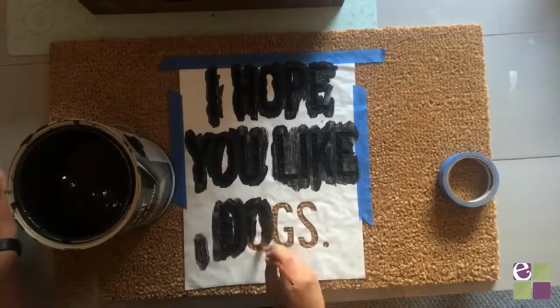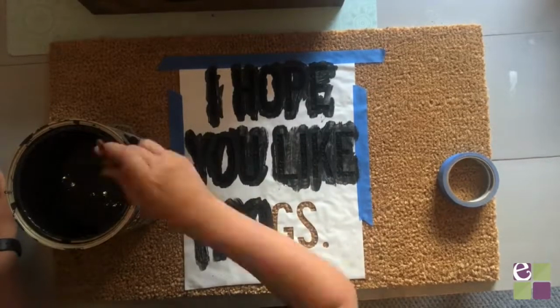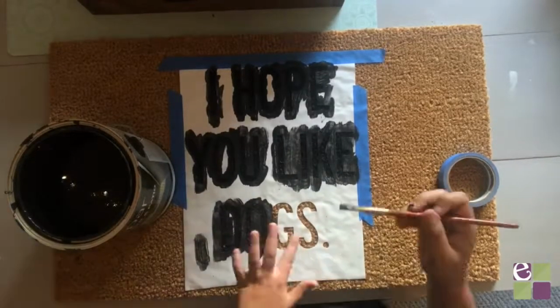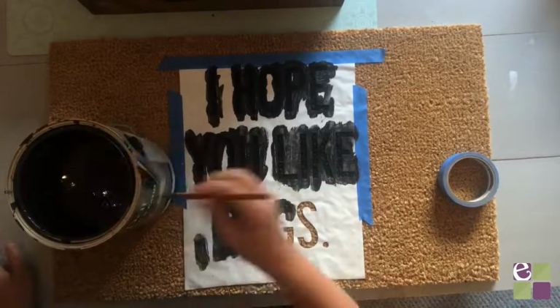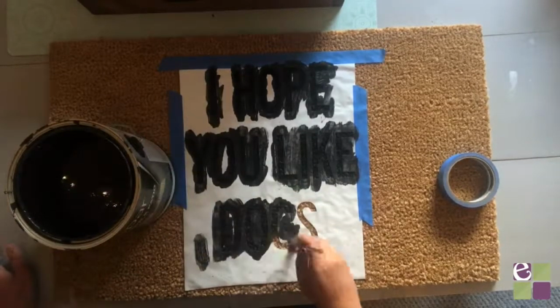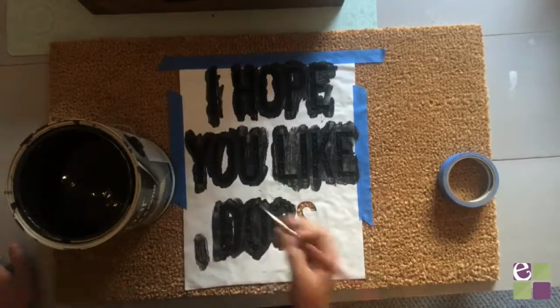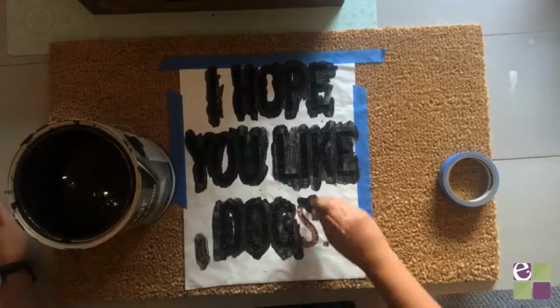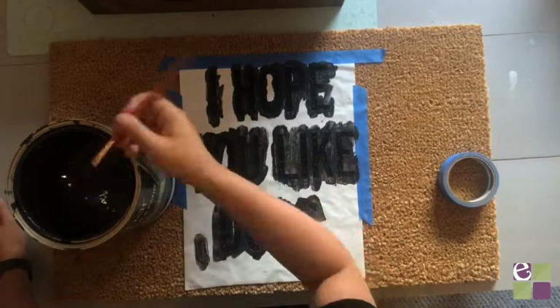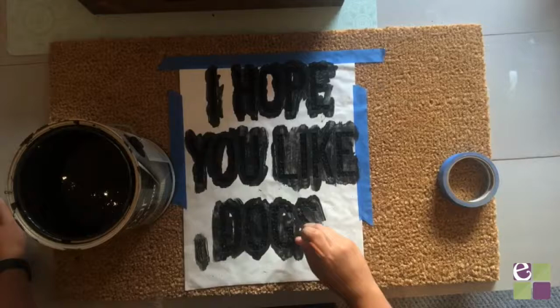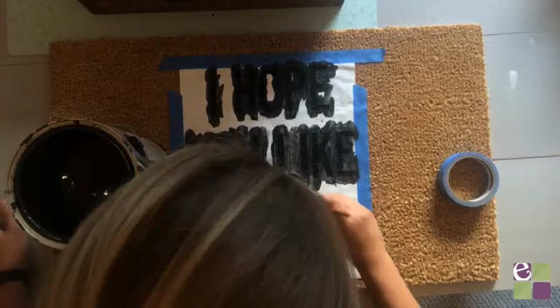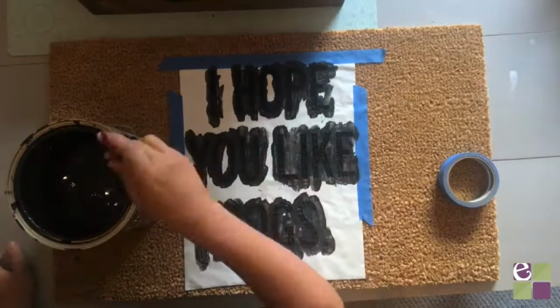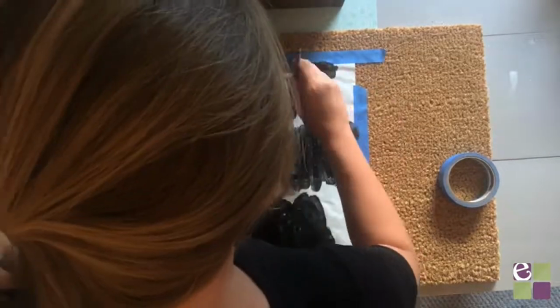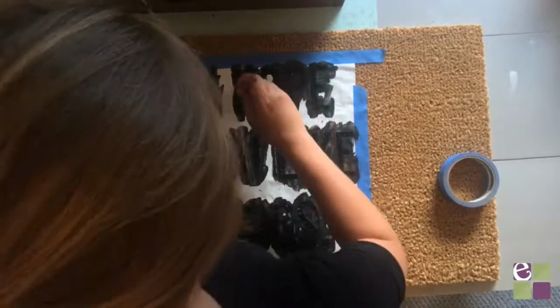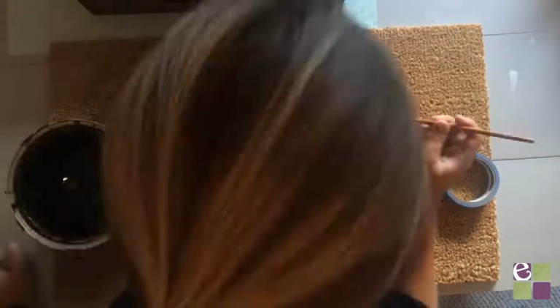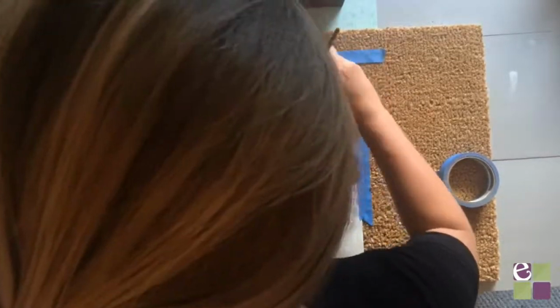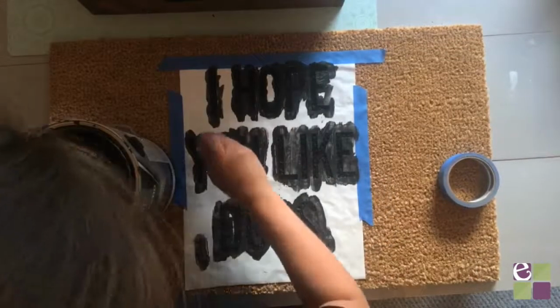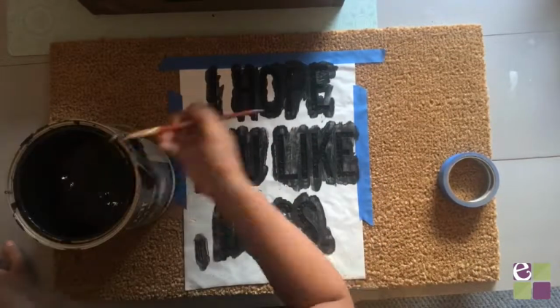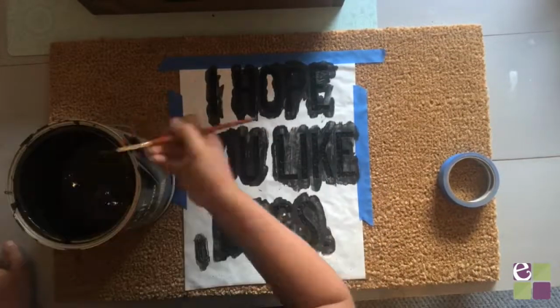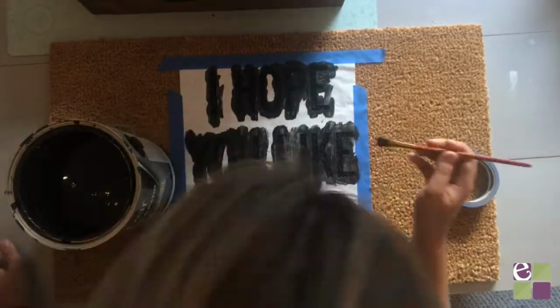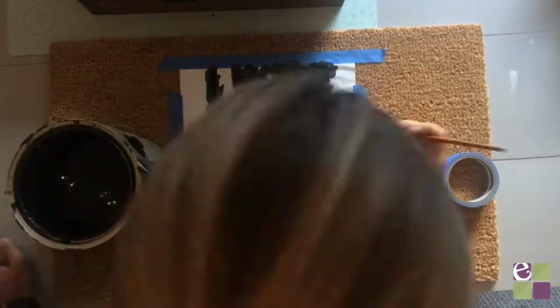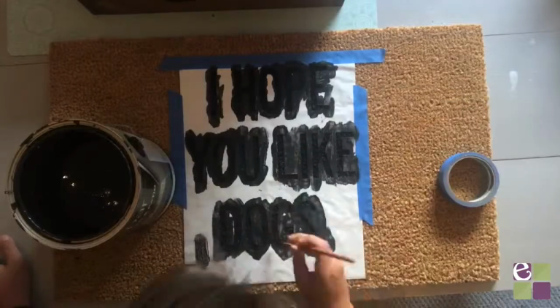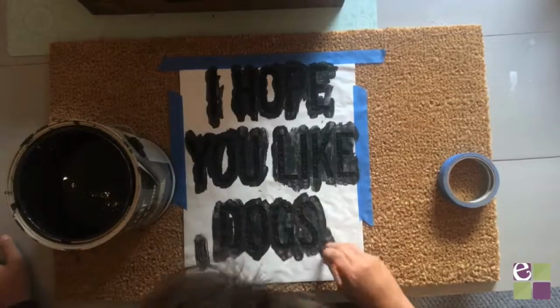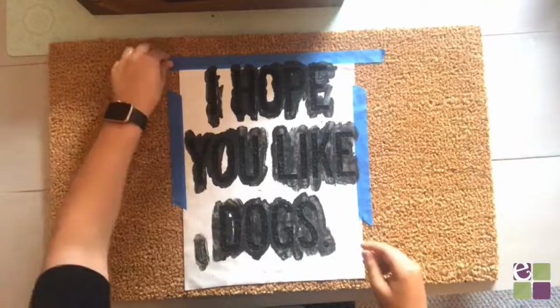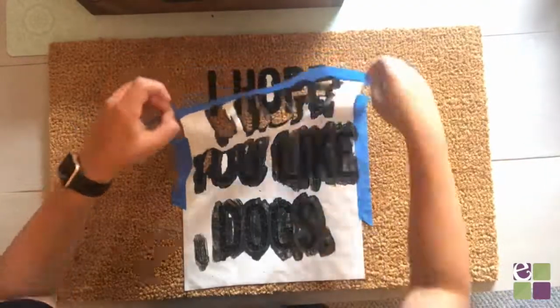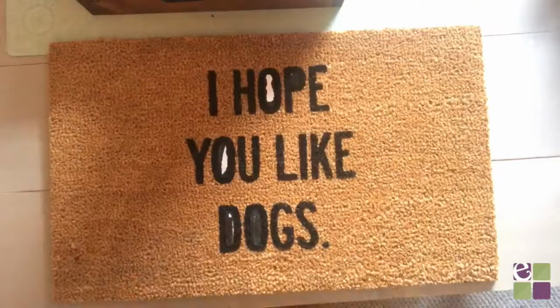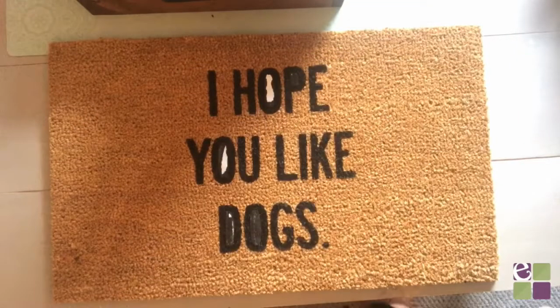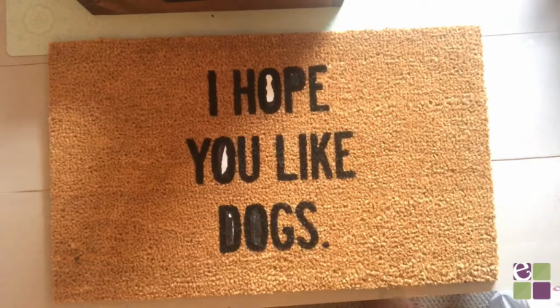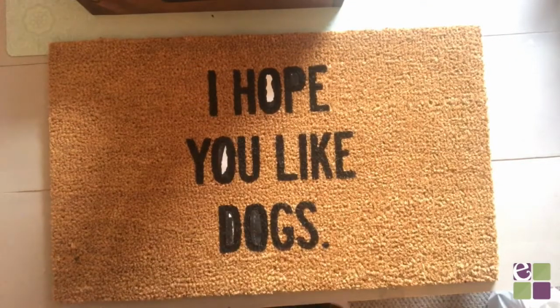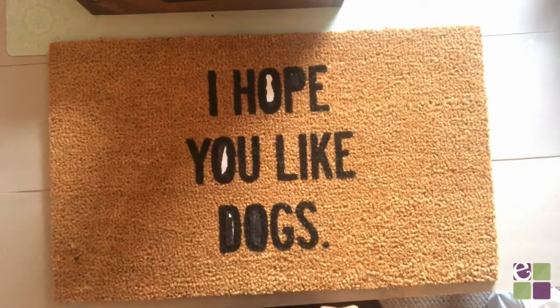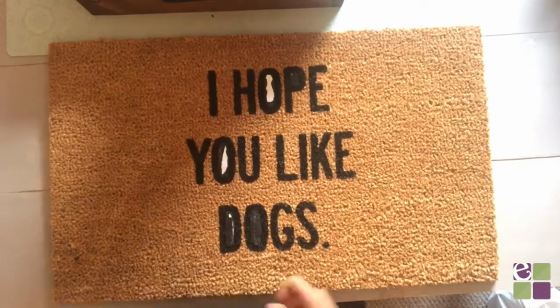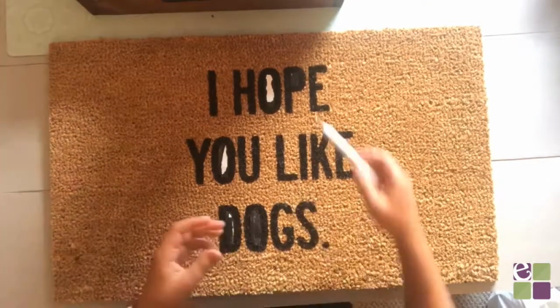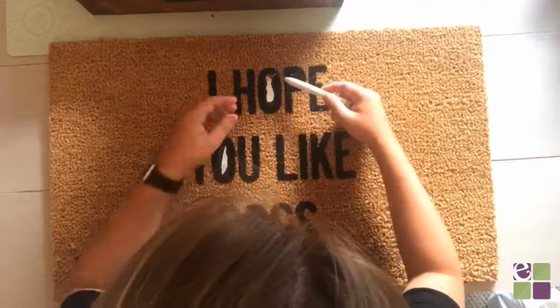Applying painter's tape around the edges is always a good idea. The last thing I like to do before removing the vinyl is to touch up any spots that might need a little more paint. Then remove the vinyl from the mat and let it dry for 24 hours before using it.